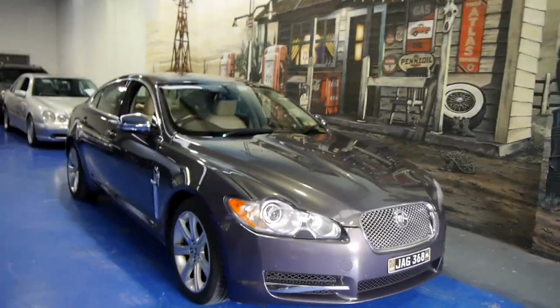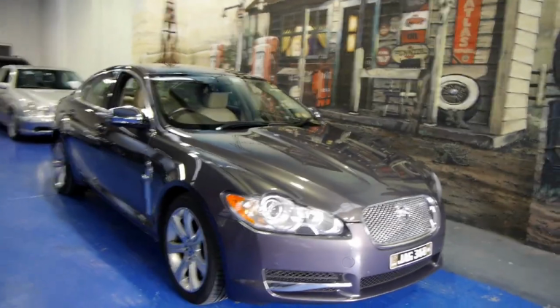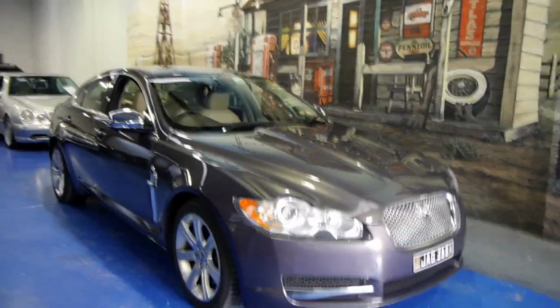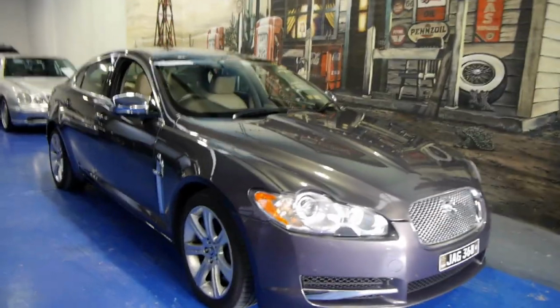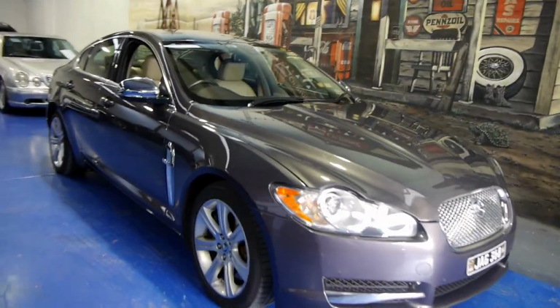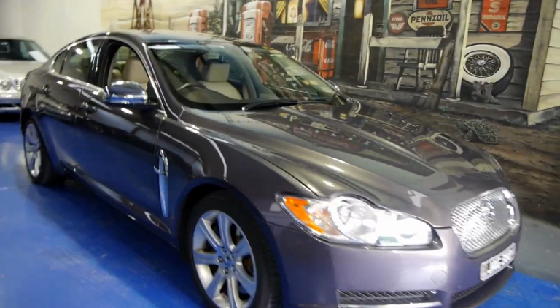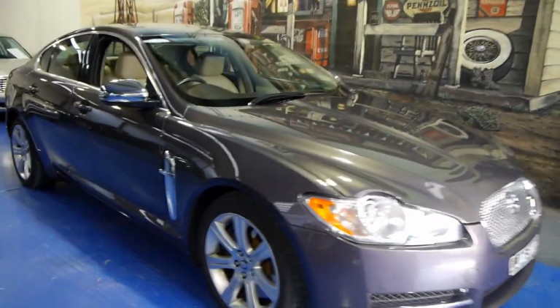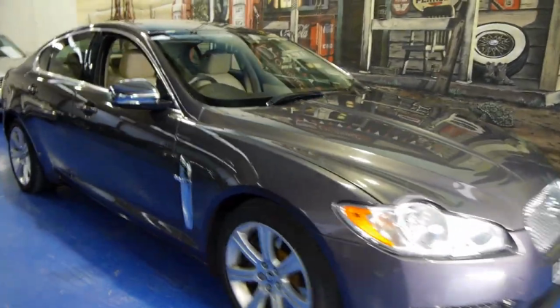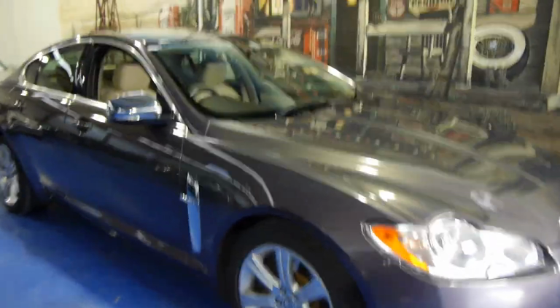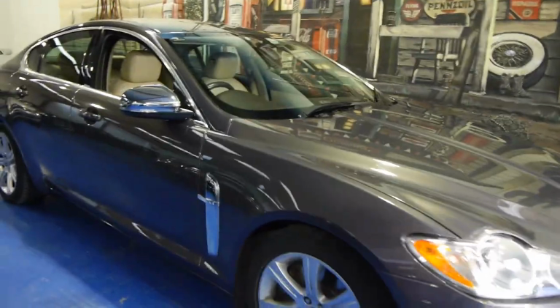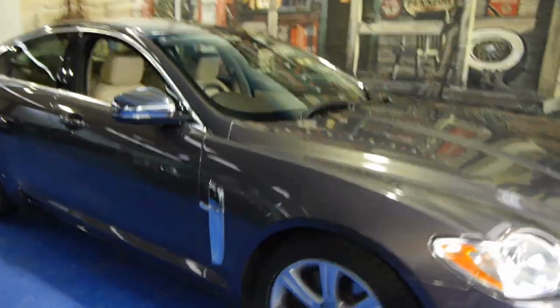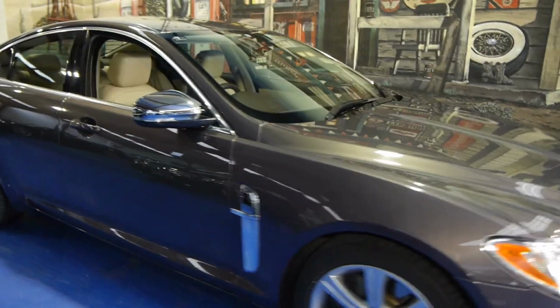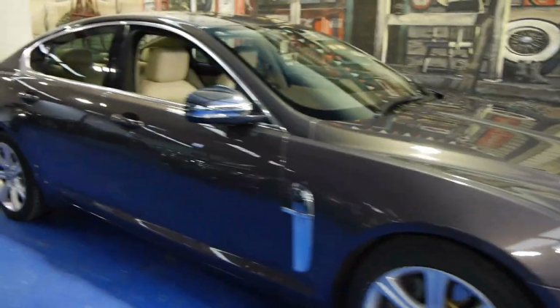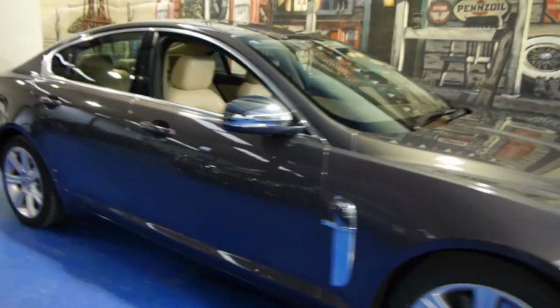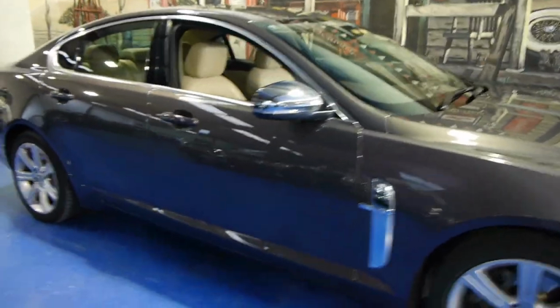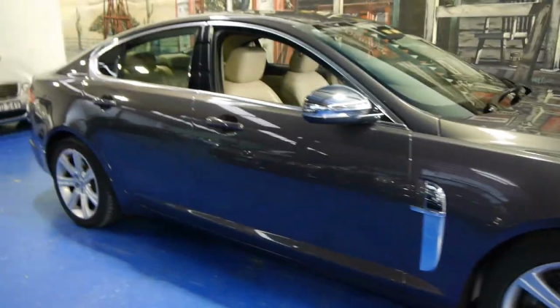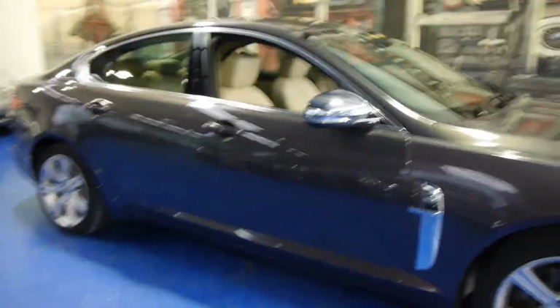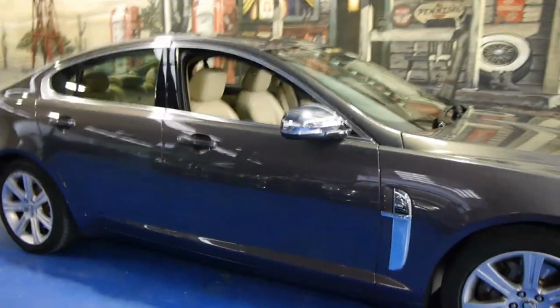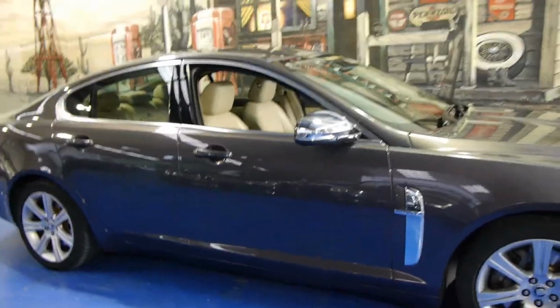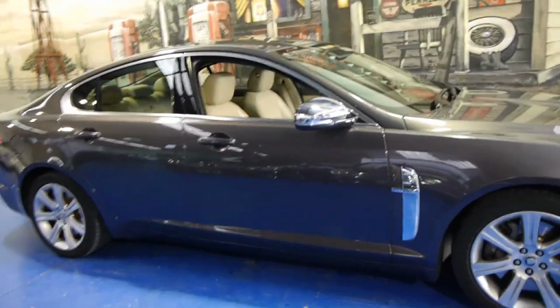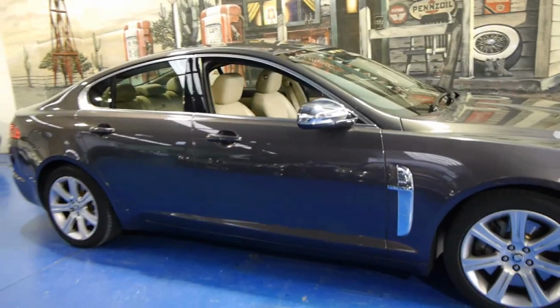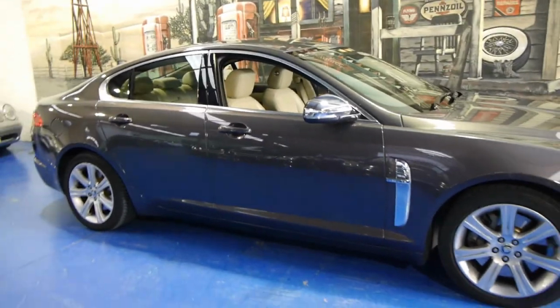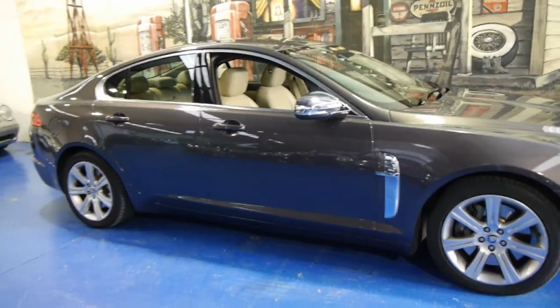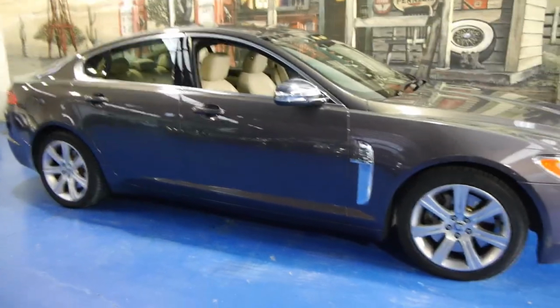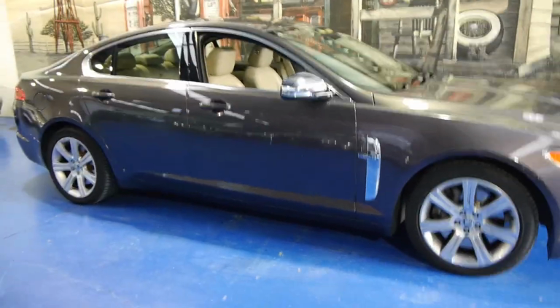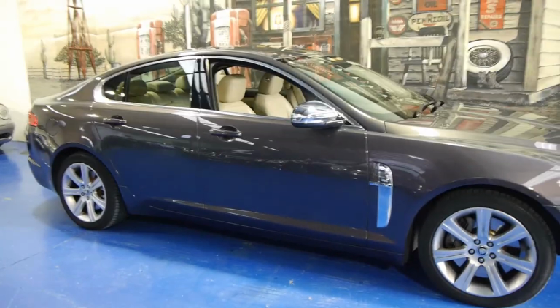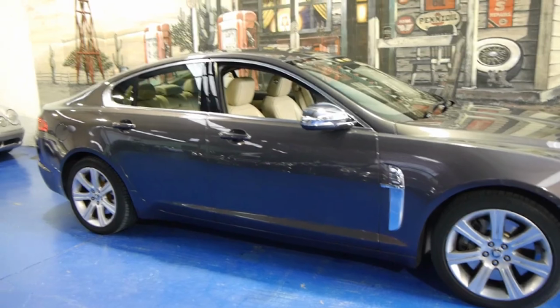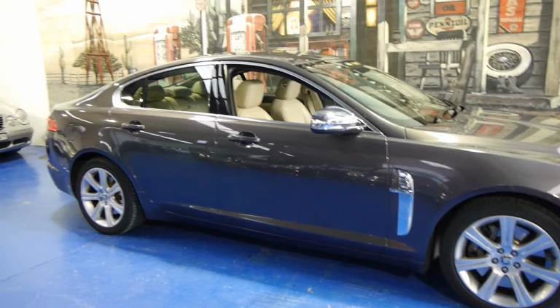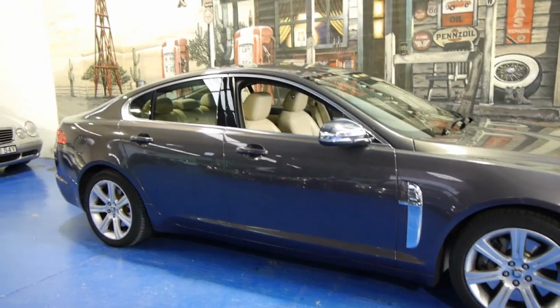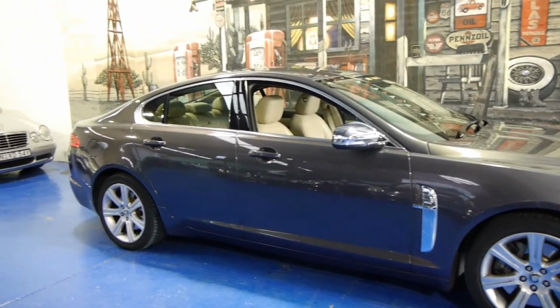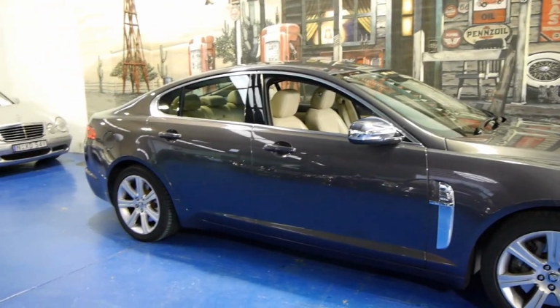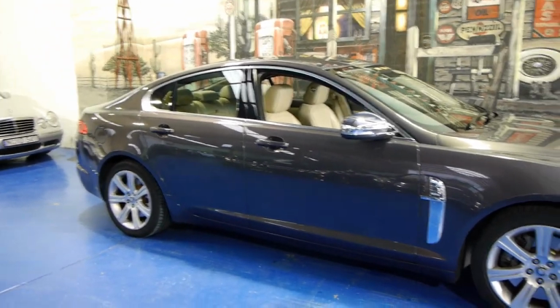Today we have a 2009 Jaguar XF. It's done 87,000 kilometres and it's got the bigger 3 litre twin-turbo diesel engine.